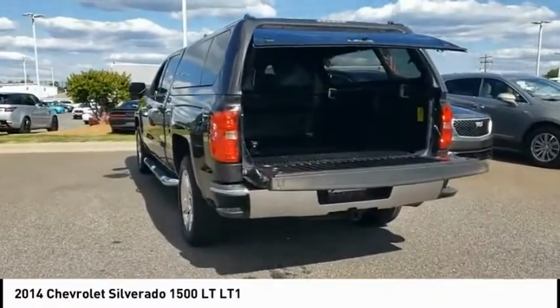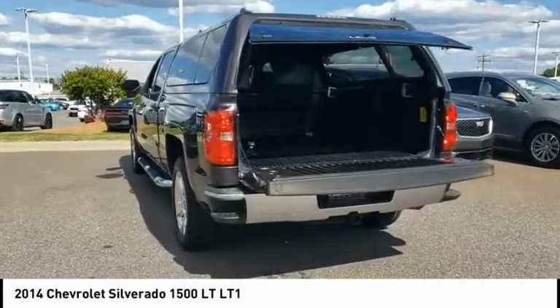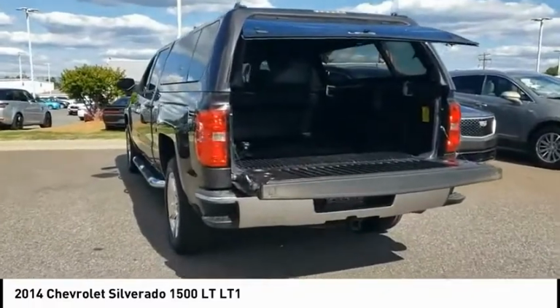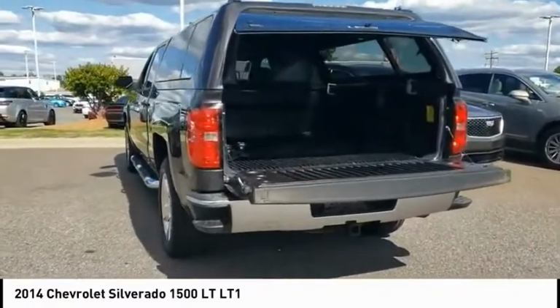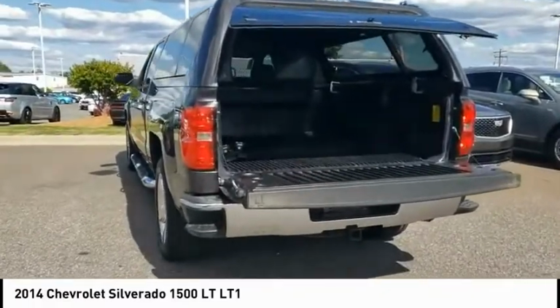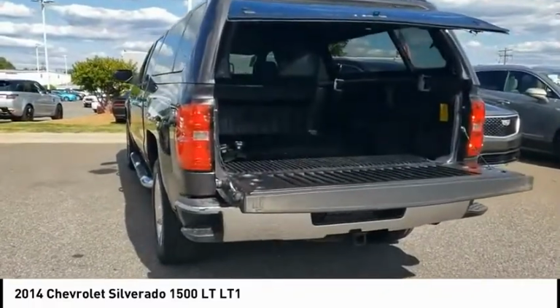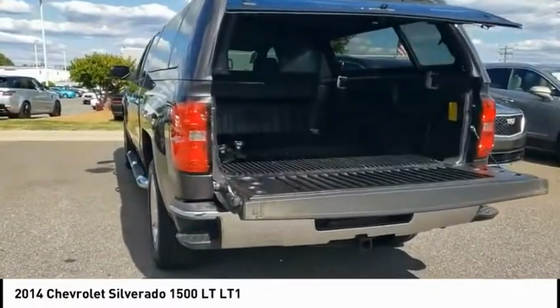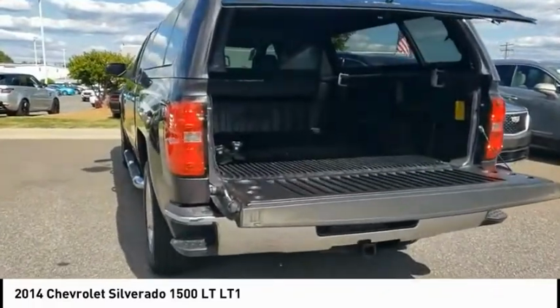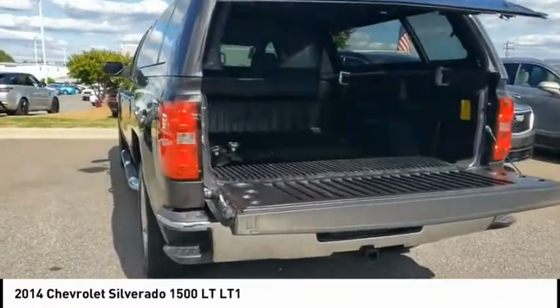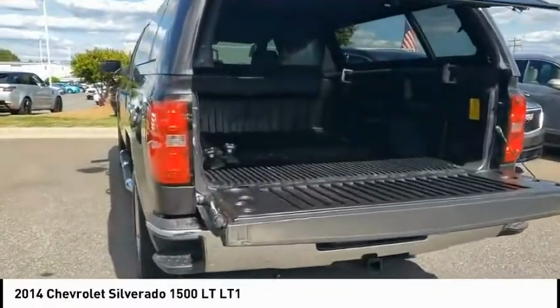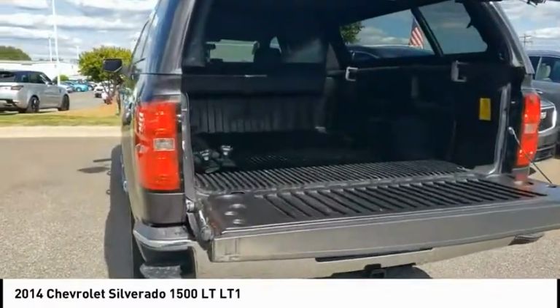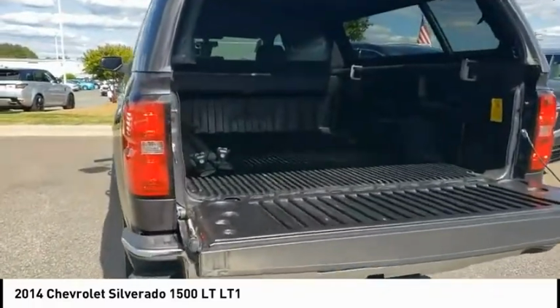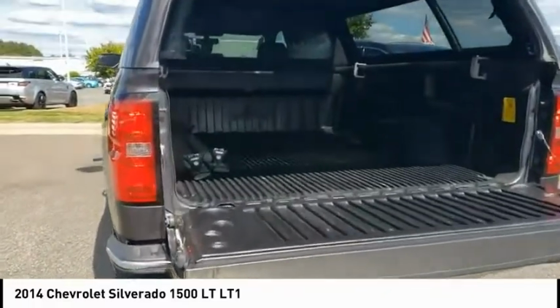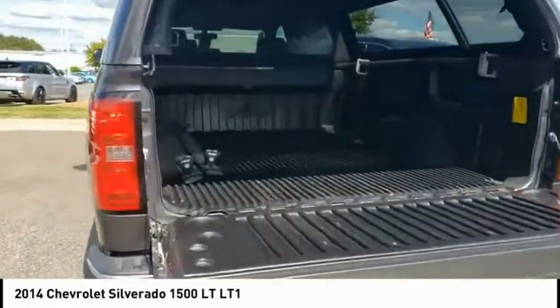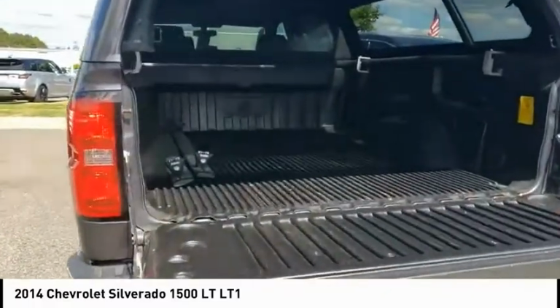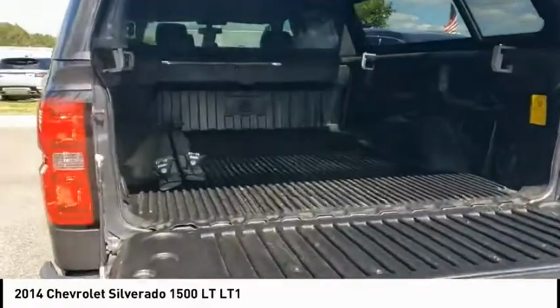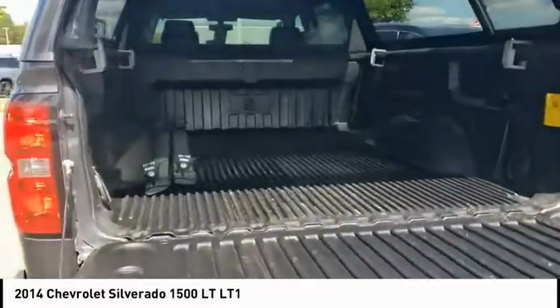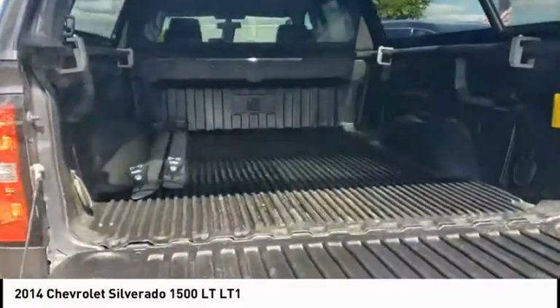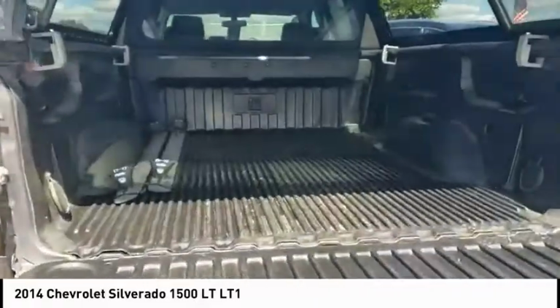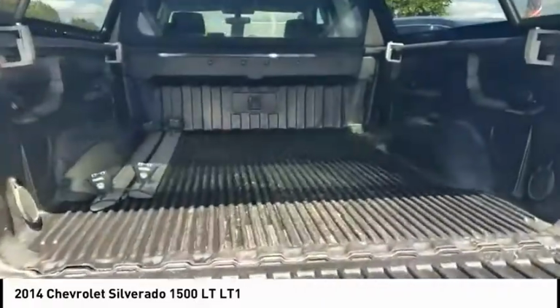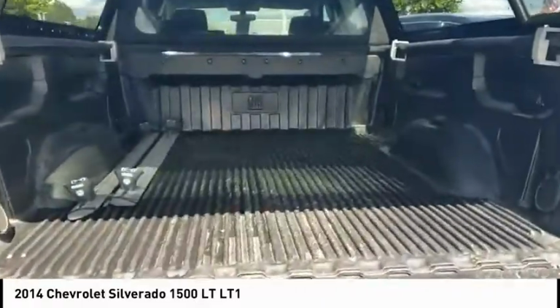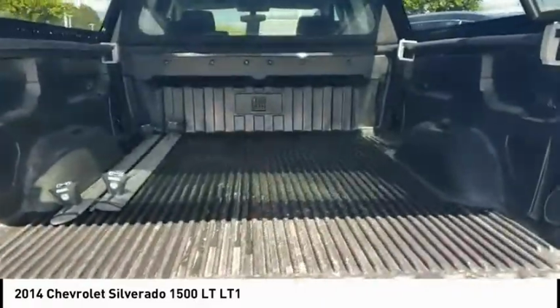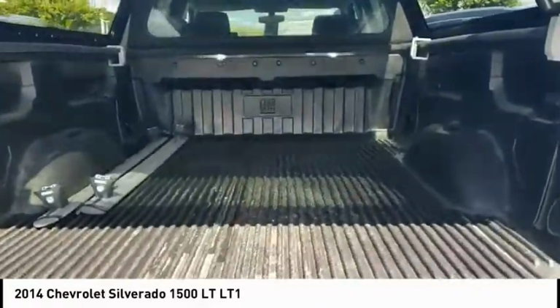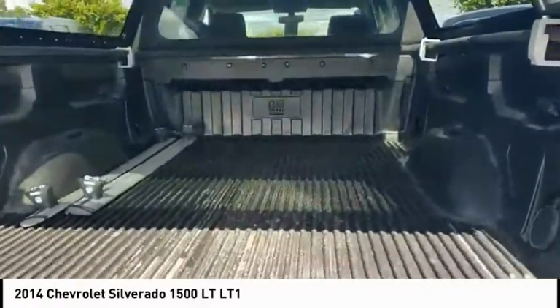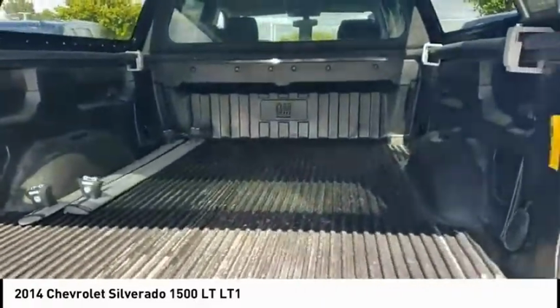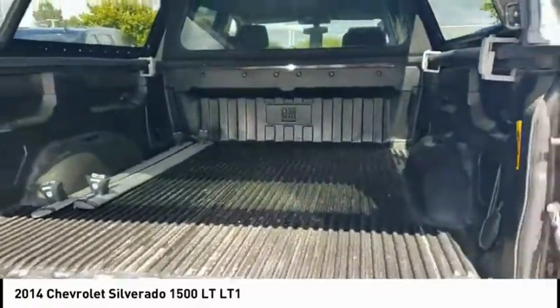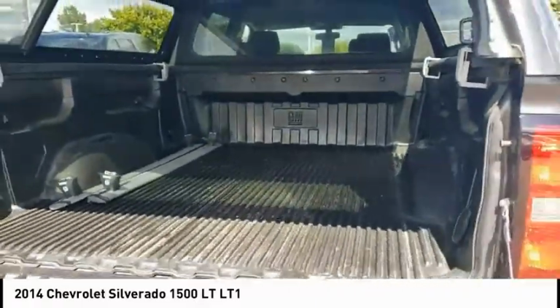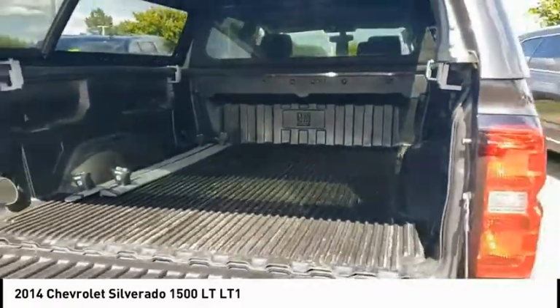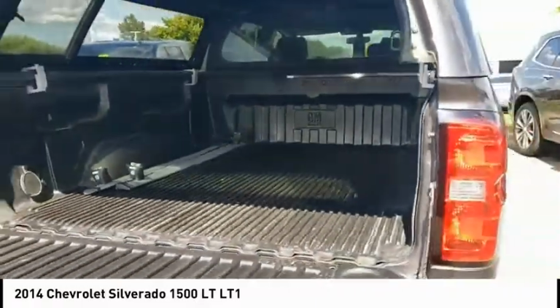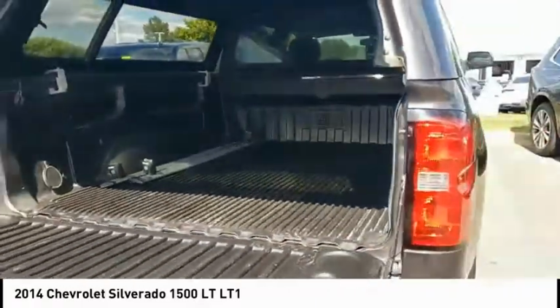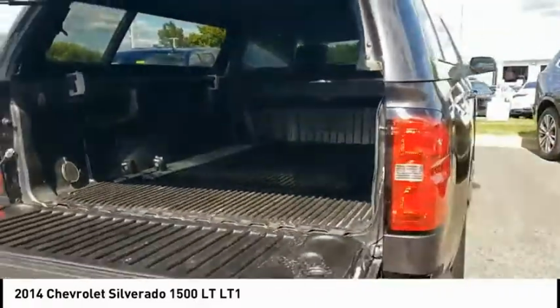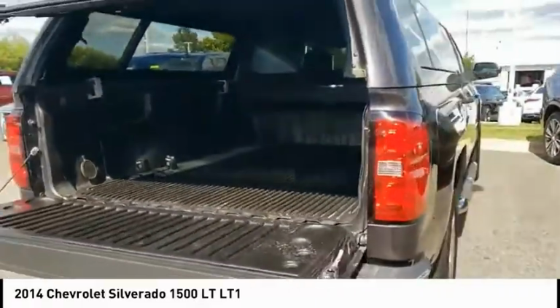Audio auxiliary input, memory card slot, child safety locks. Drive away with a great deal on this vehicle. Call or stop in today.